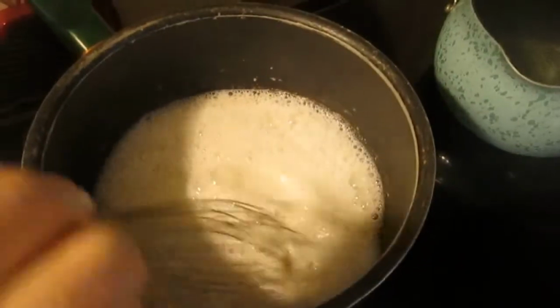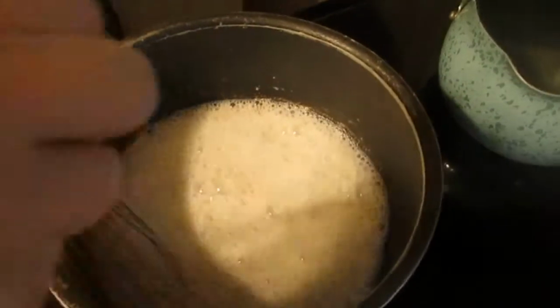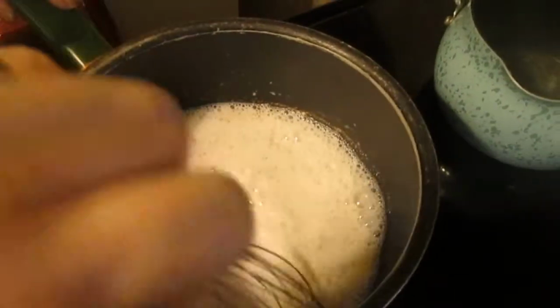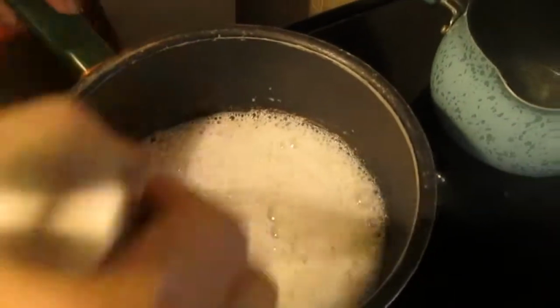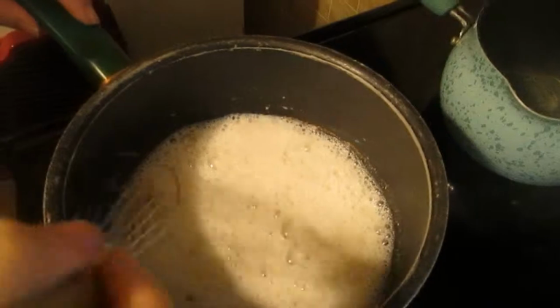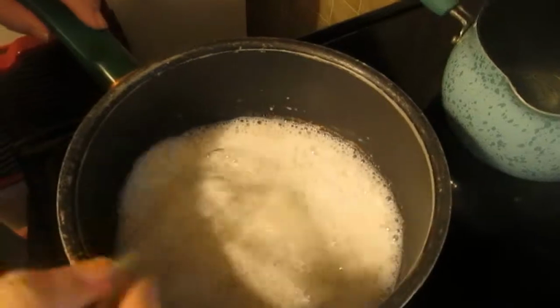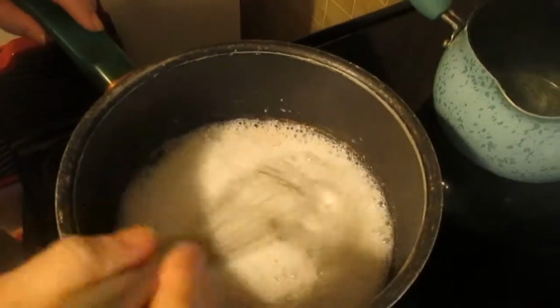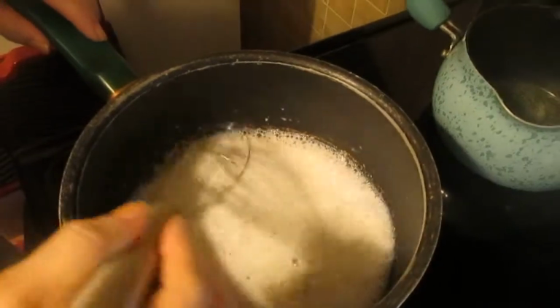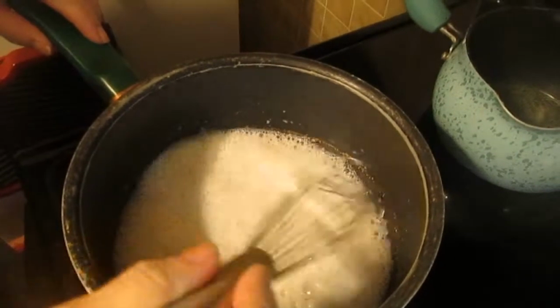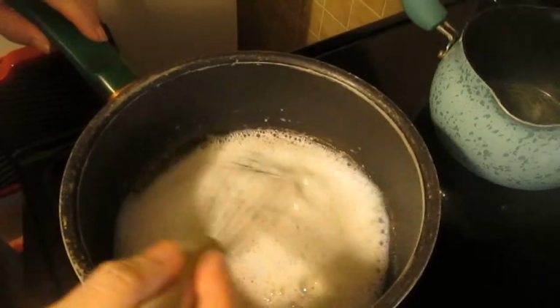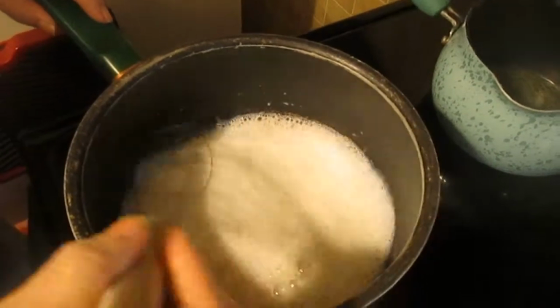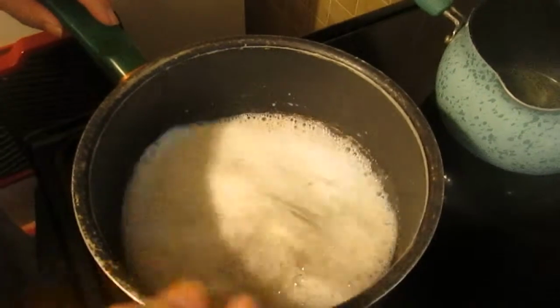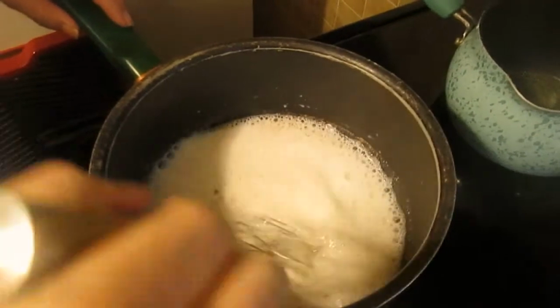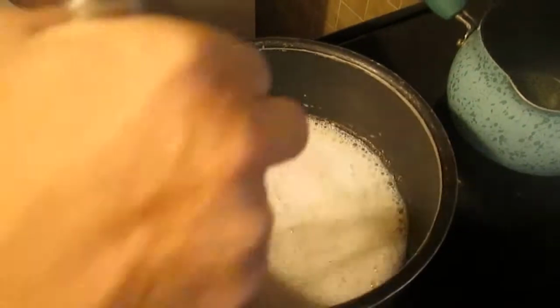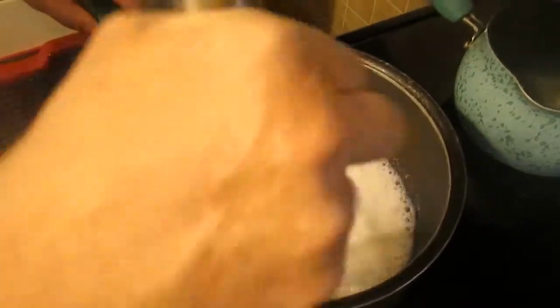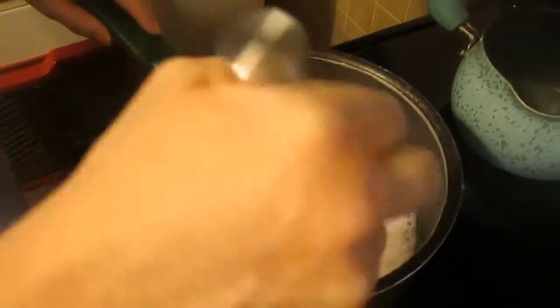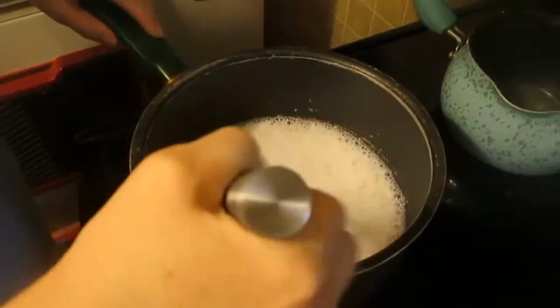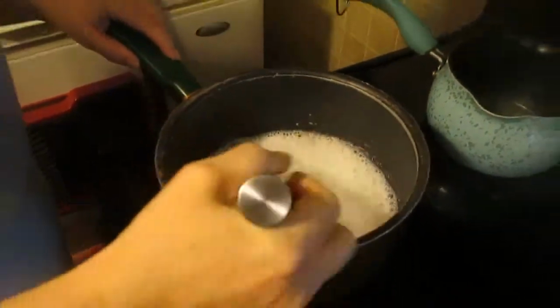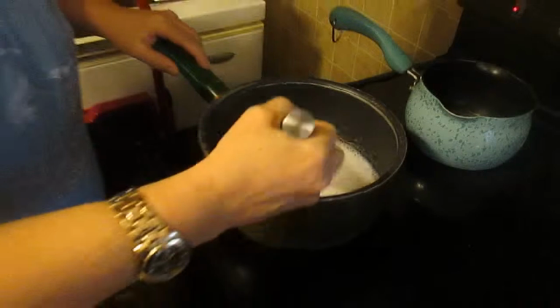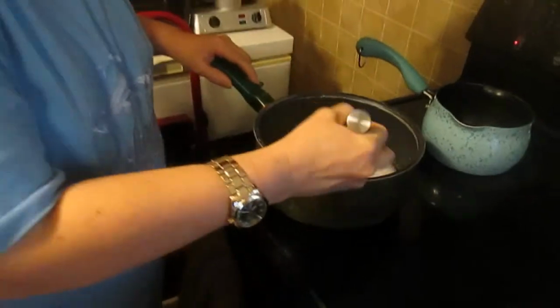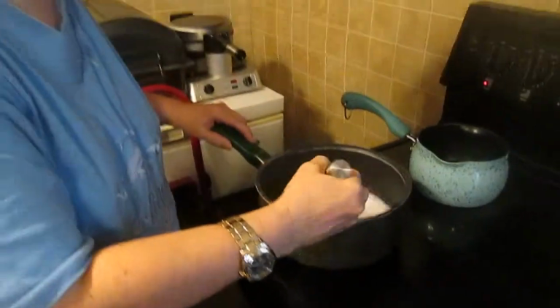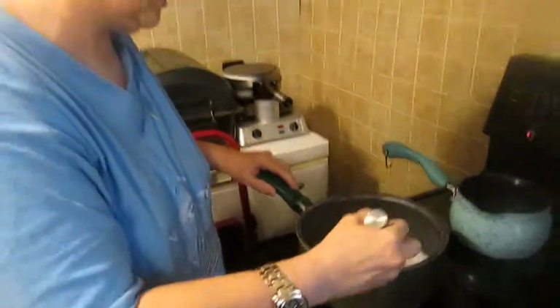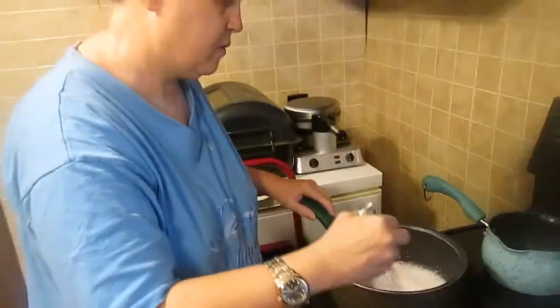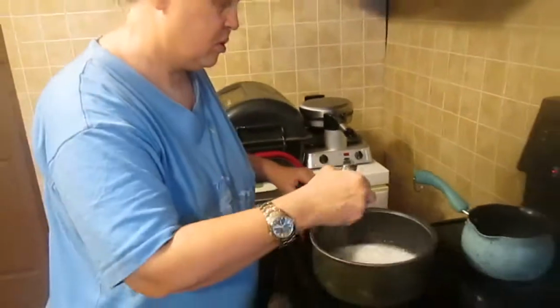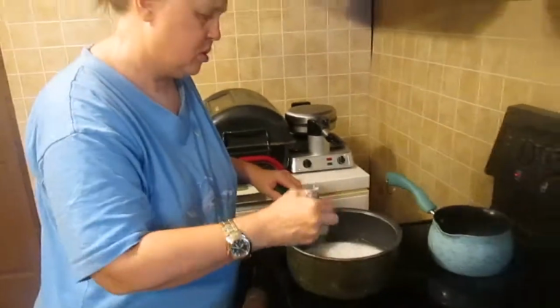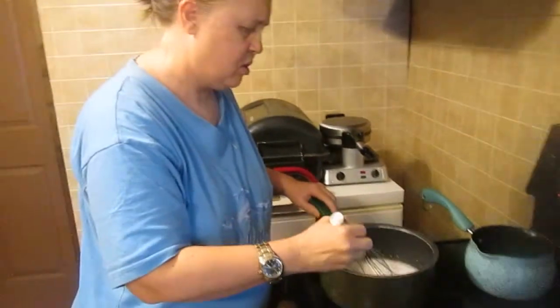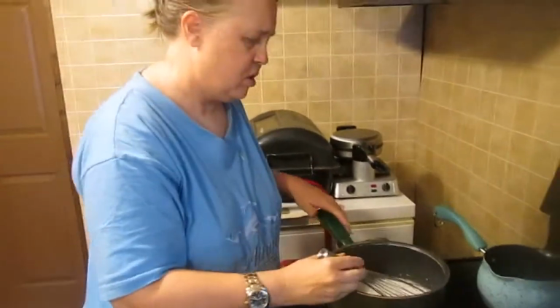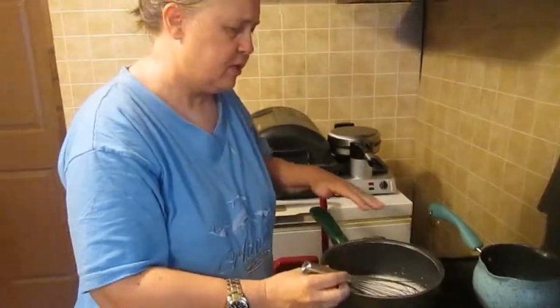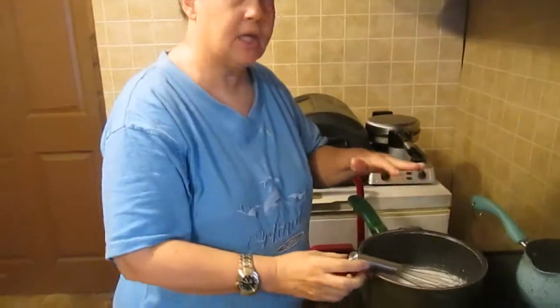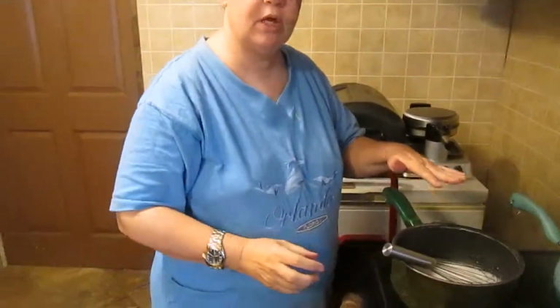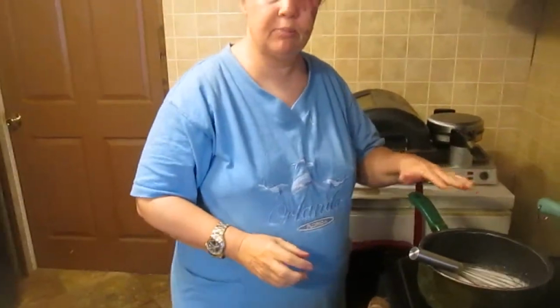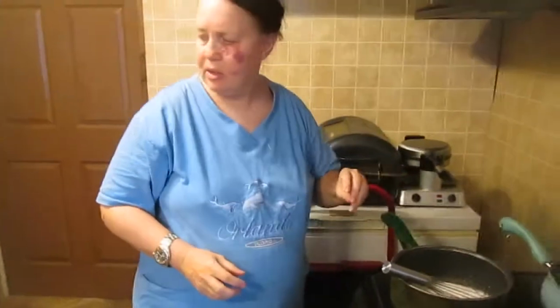You want to stir this until it's thickened. Stir constantly — this is going to heat up your milk.